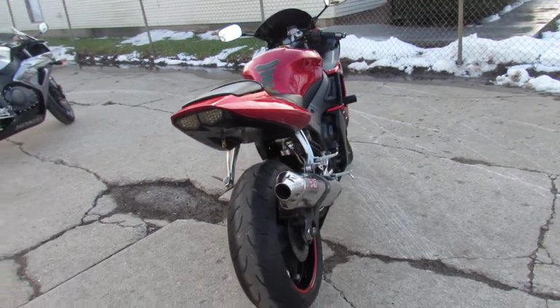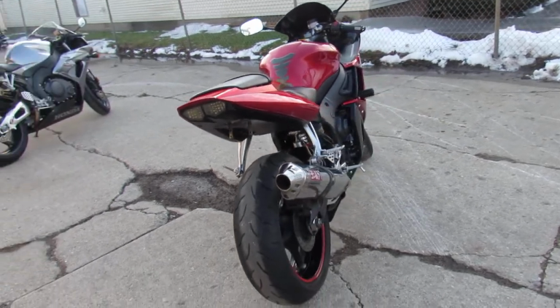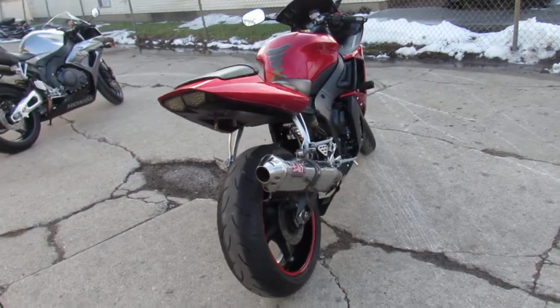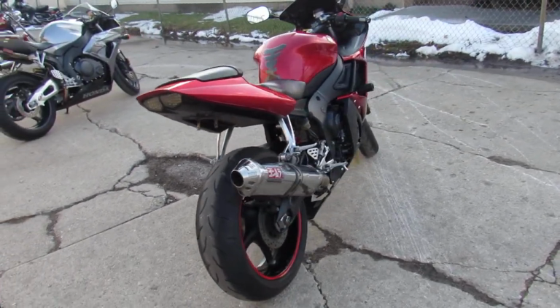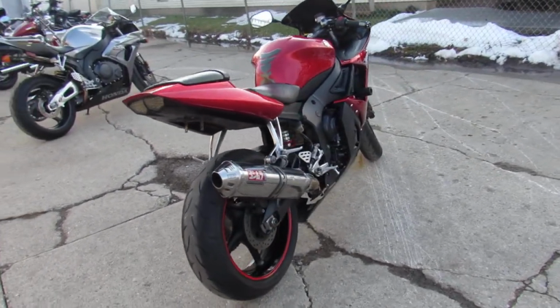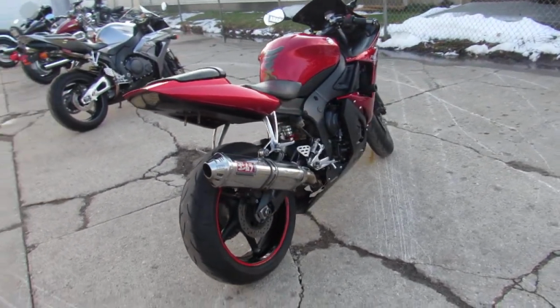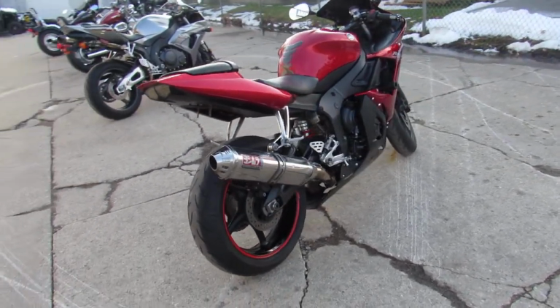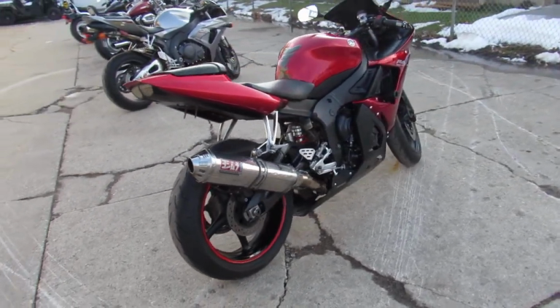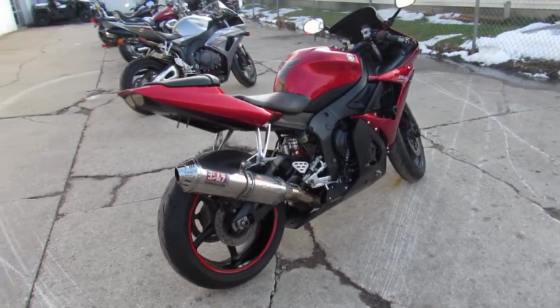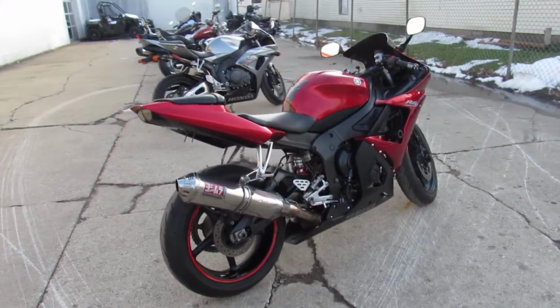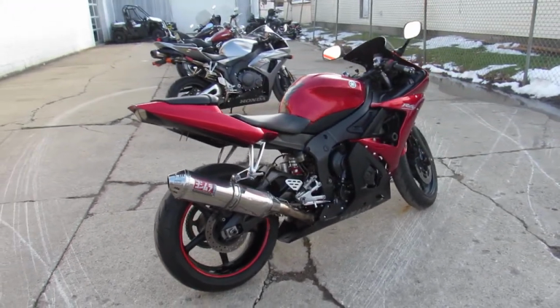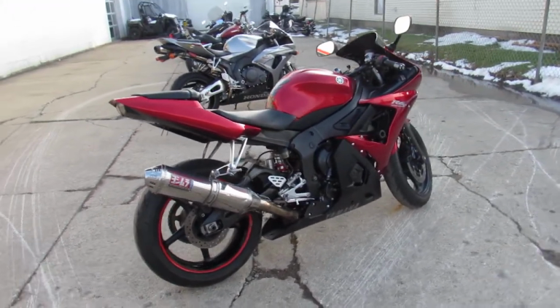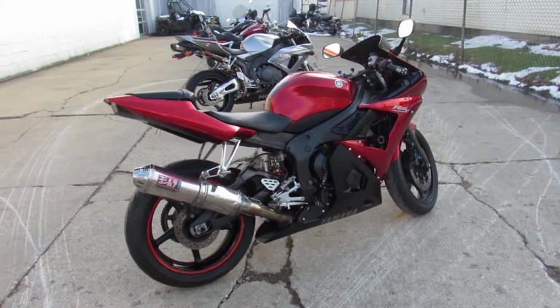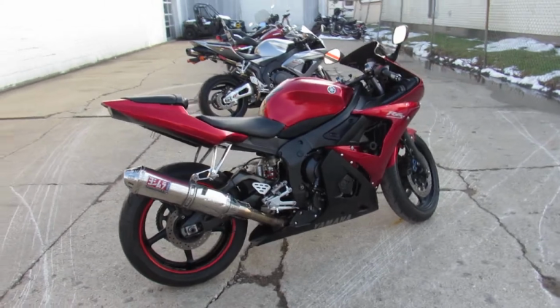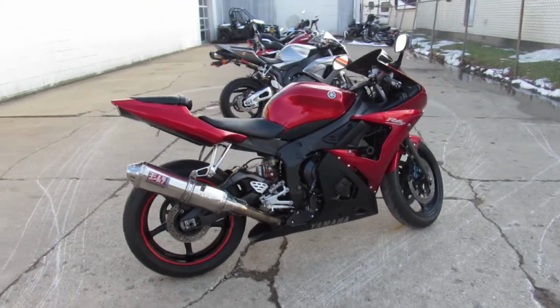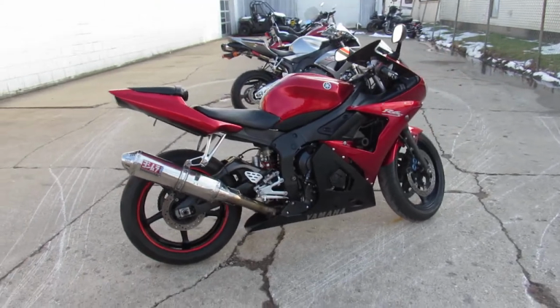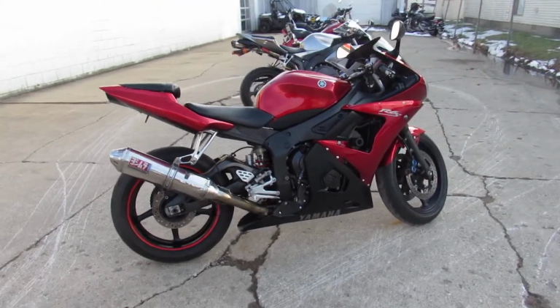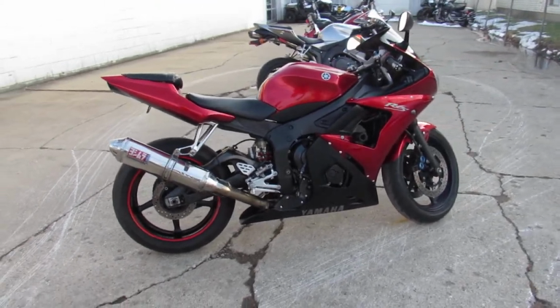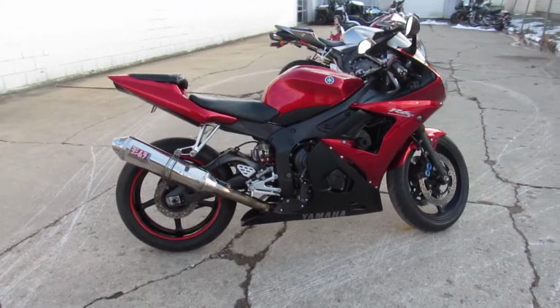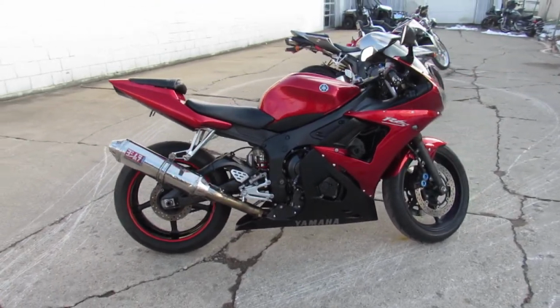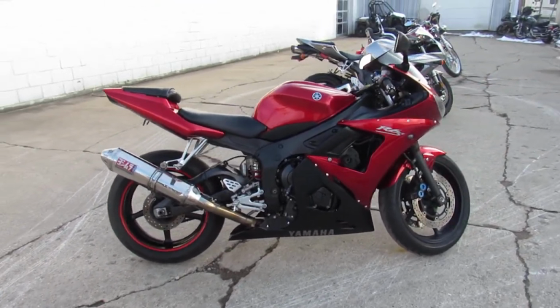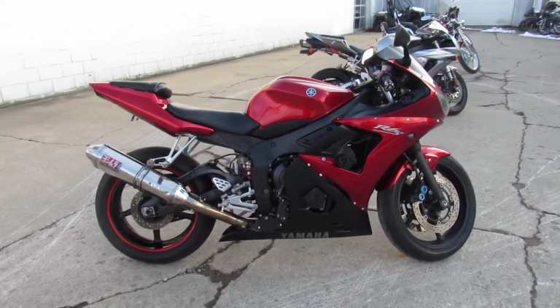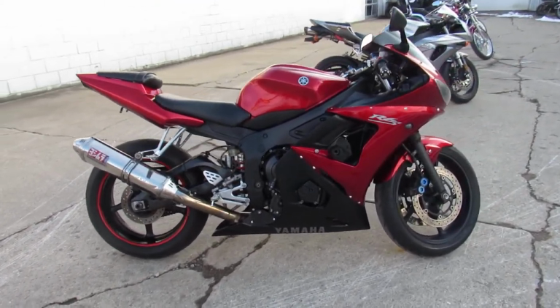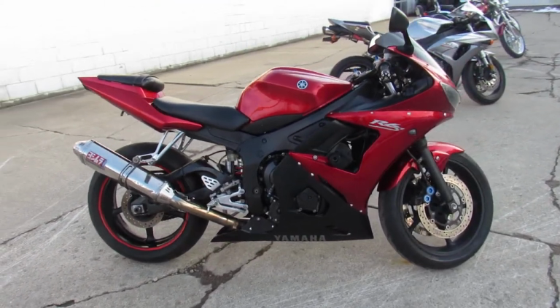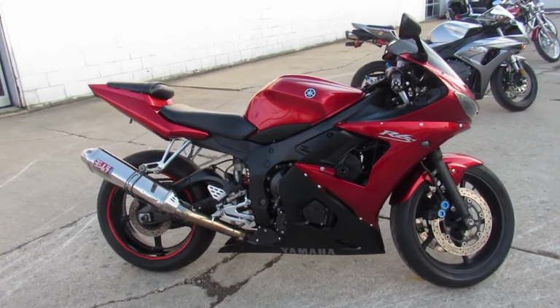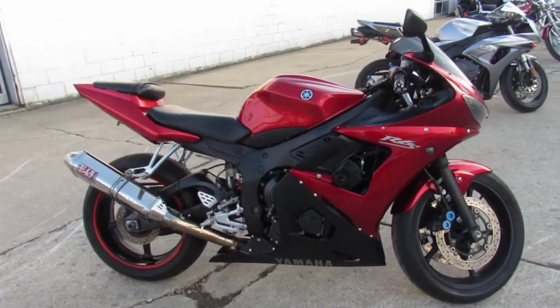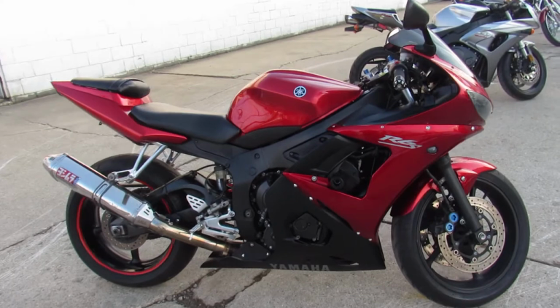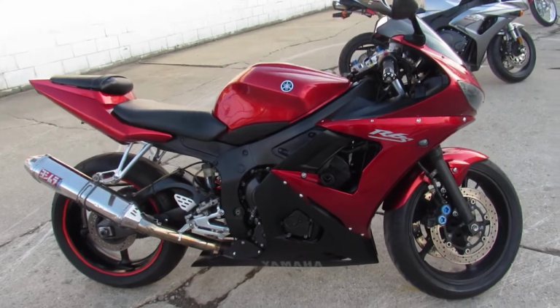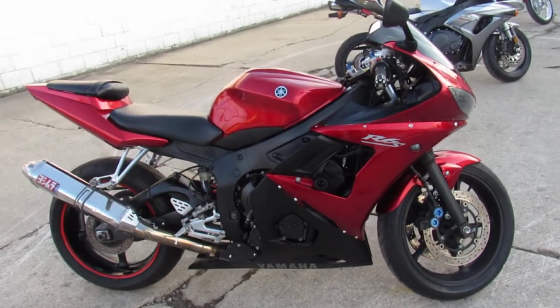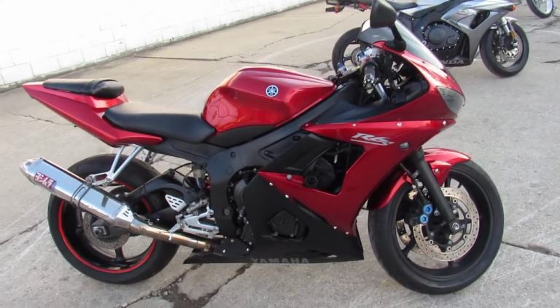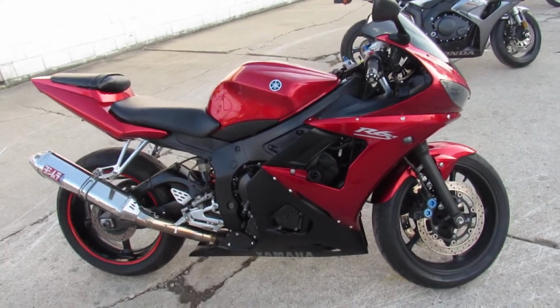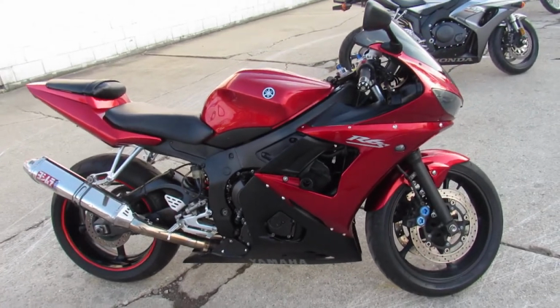Just serviced at the dealership and ready for the road. Buy it with confidence — listing 07R6-3799. Give us a call, we'll get it done: 810-648-9500.